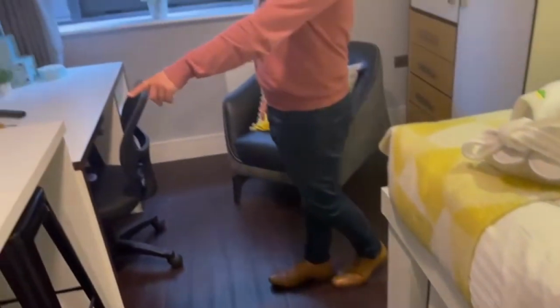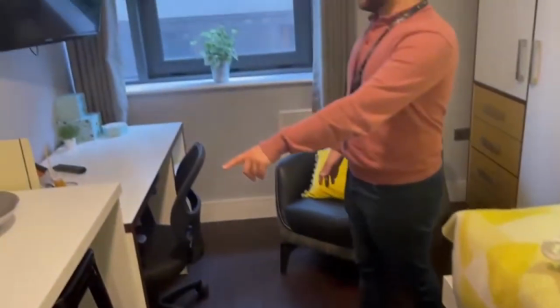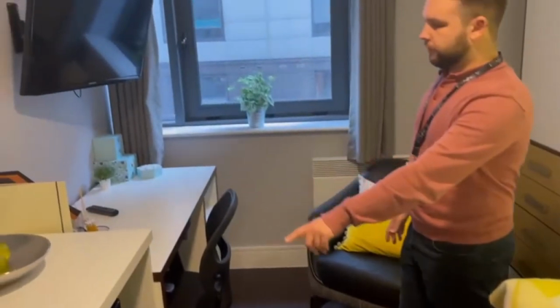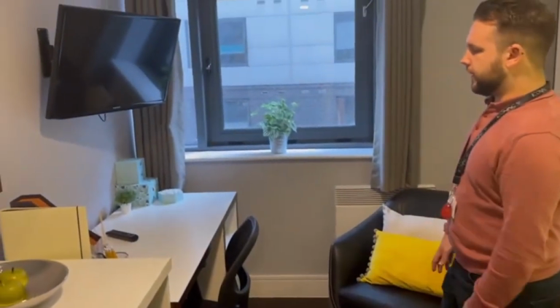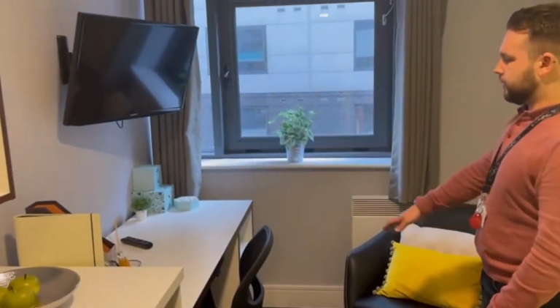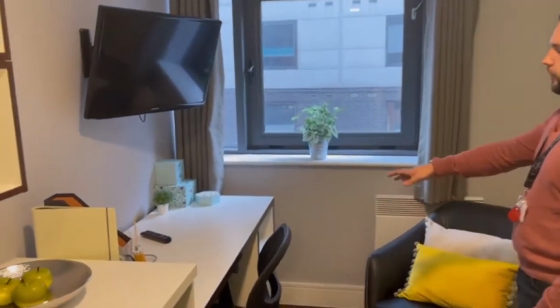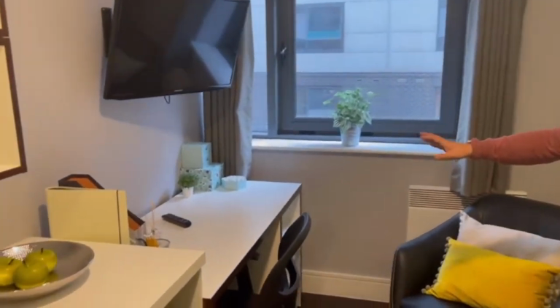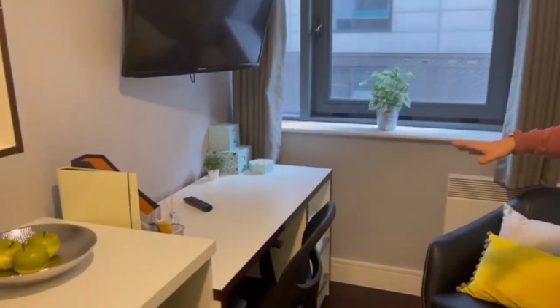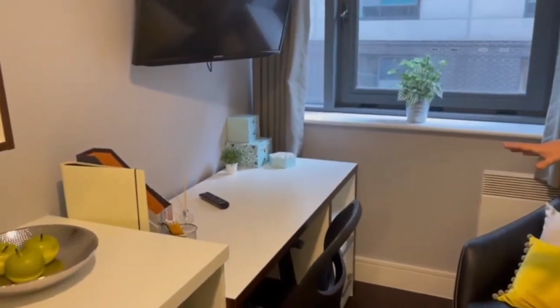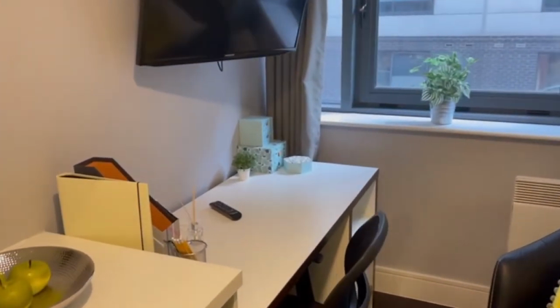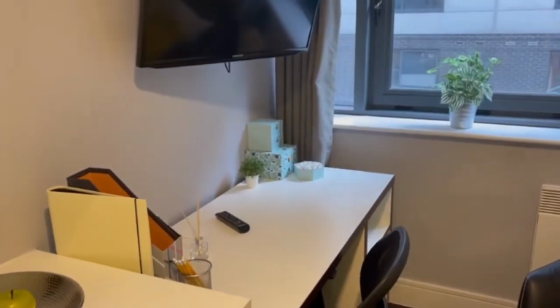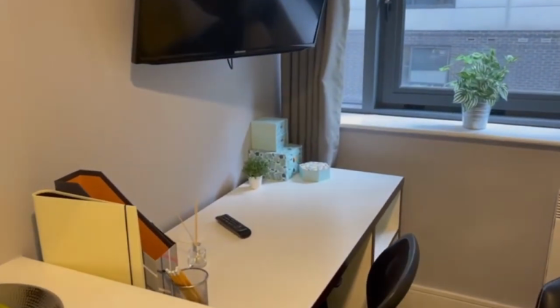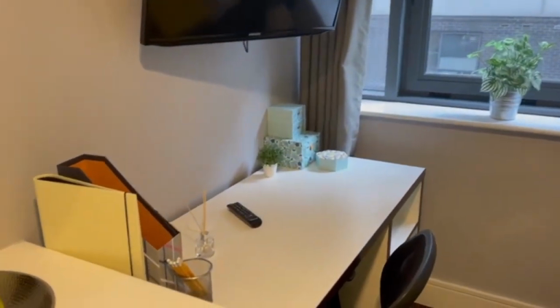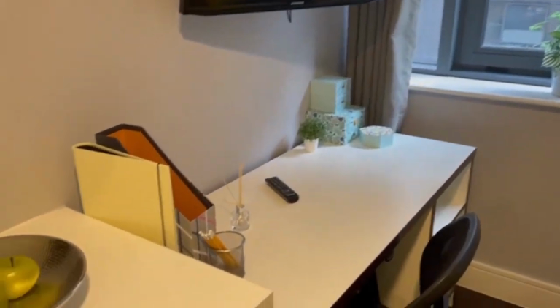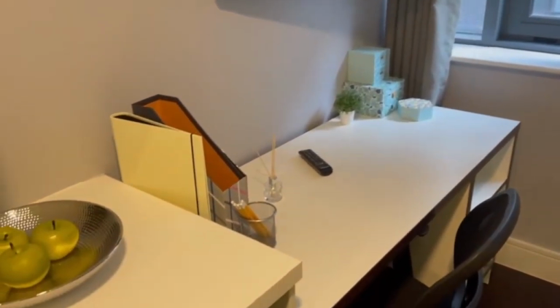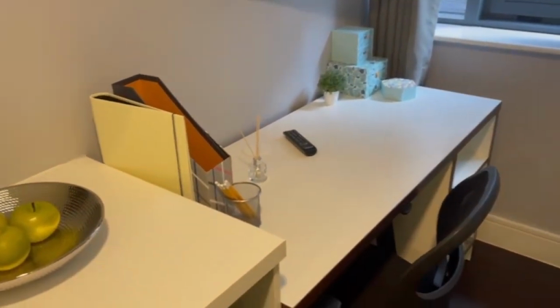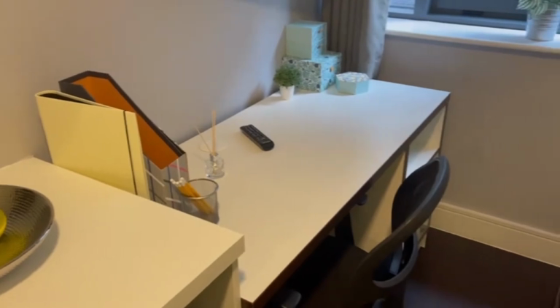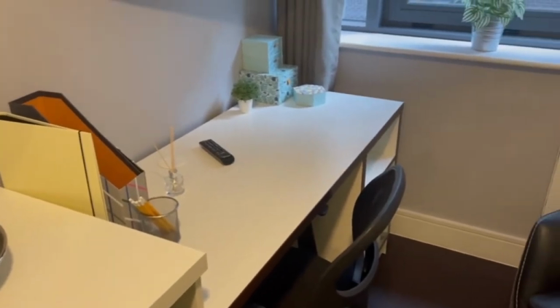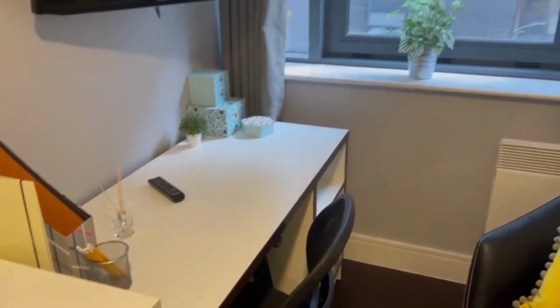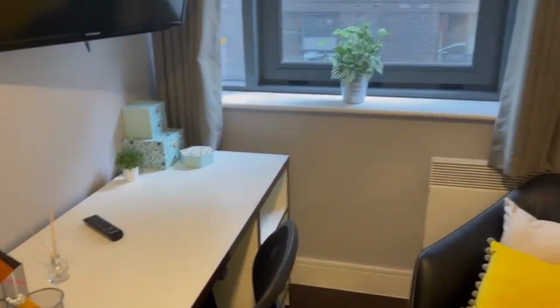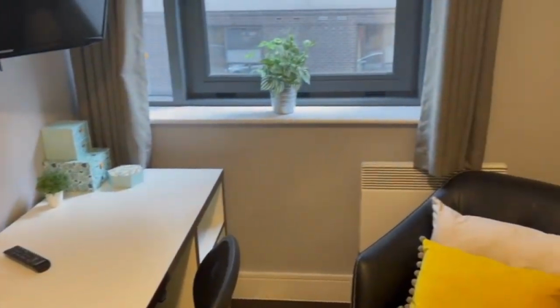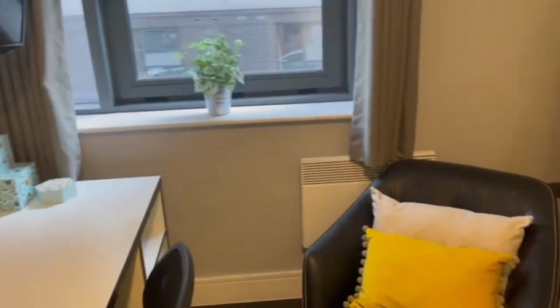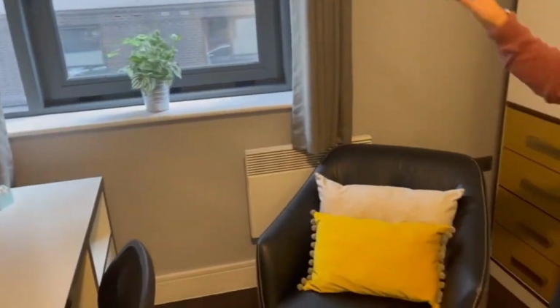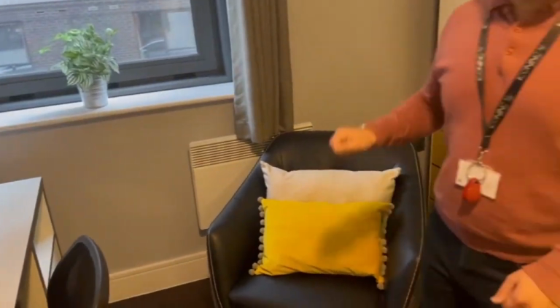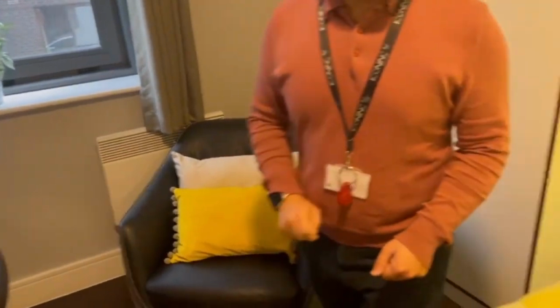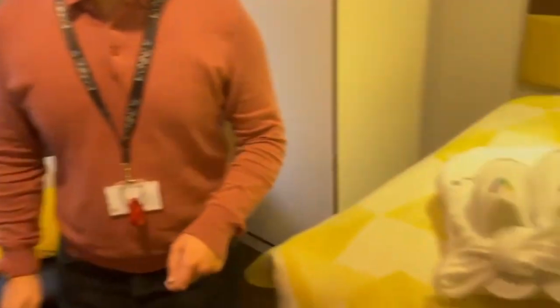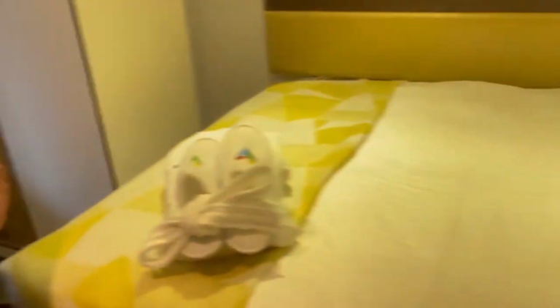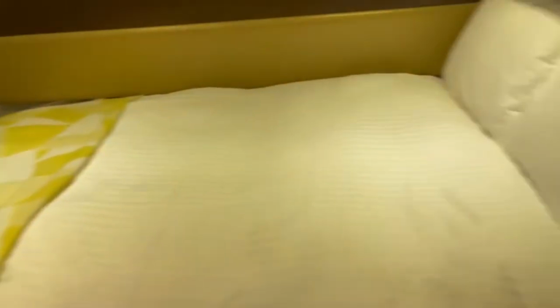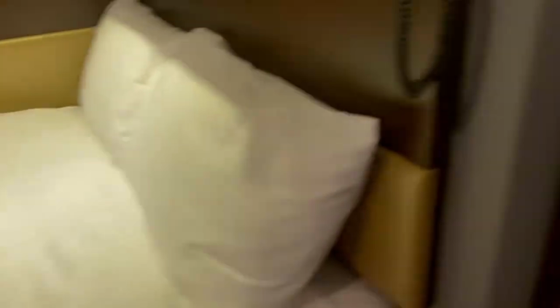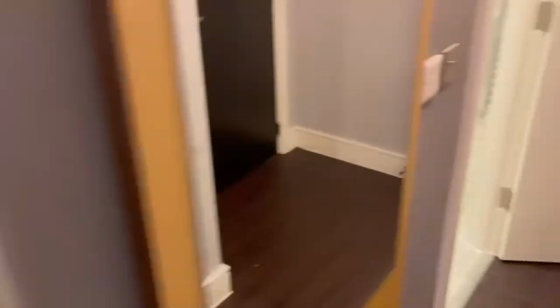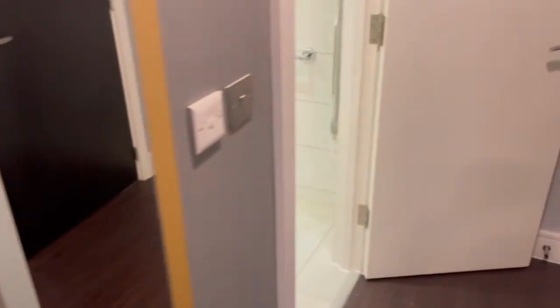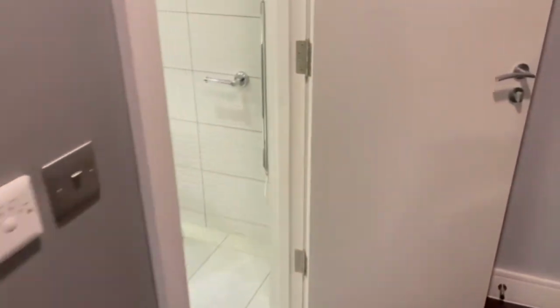There's a little breakfast bar over here, and then you've got your desk for all your studying with your smart TV, a little seating area, and a nice view.